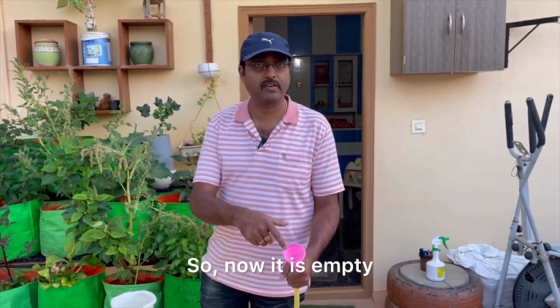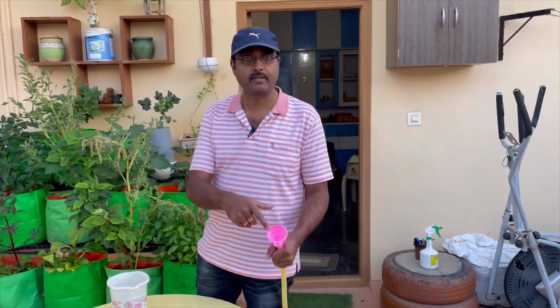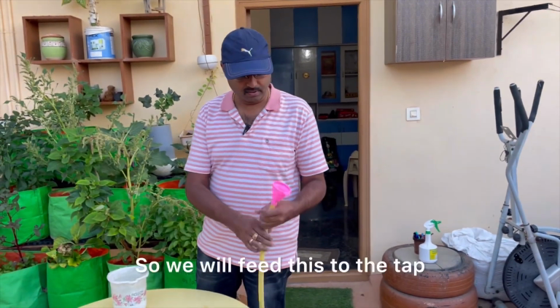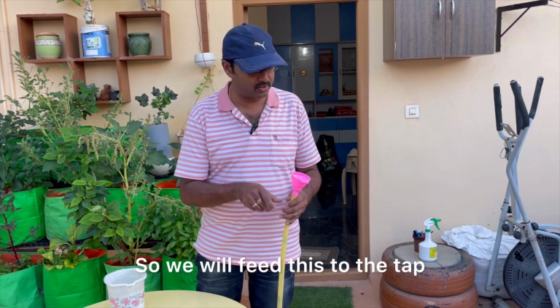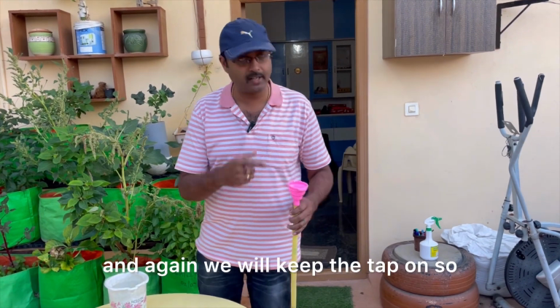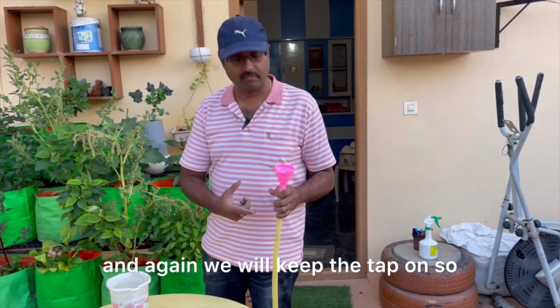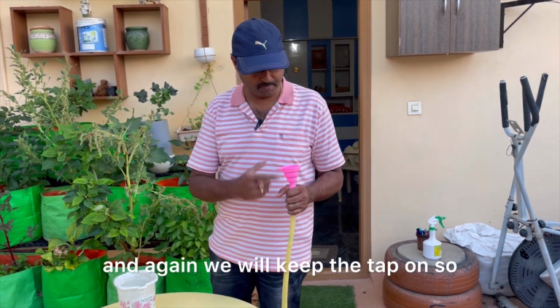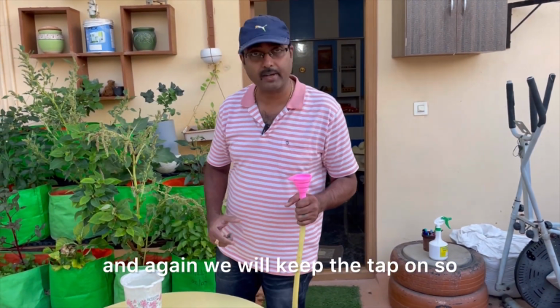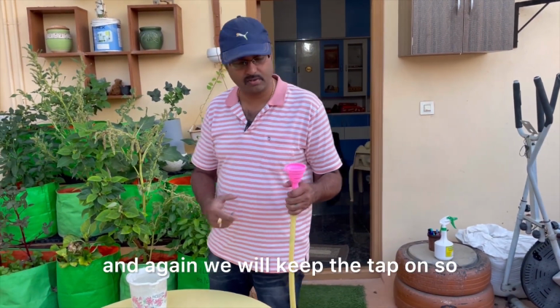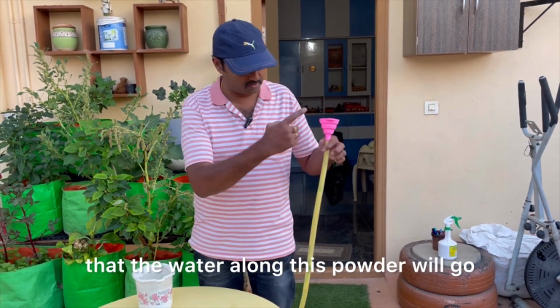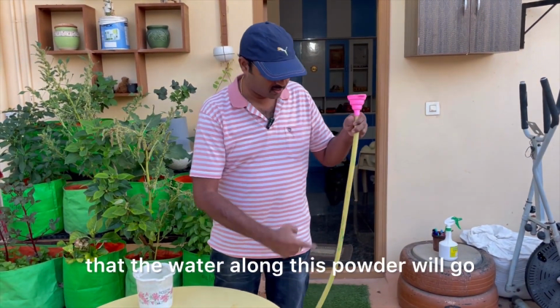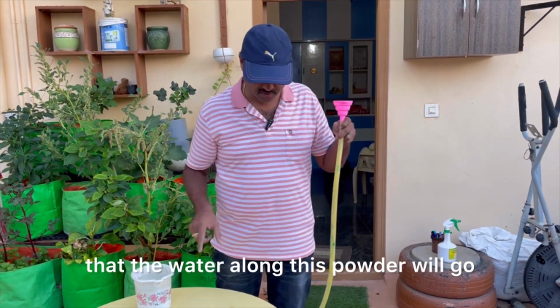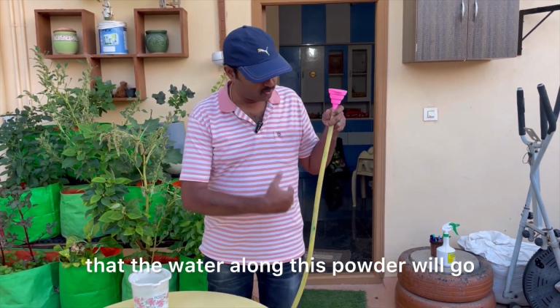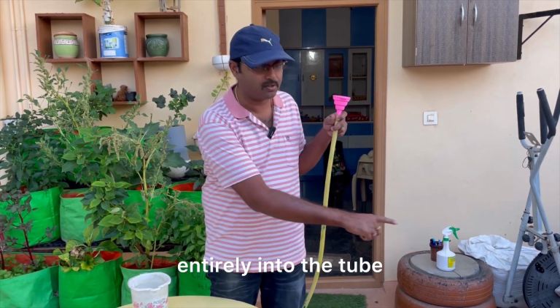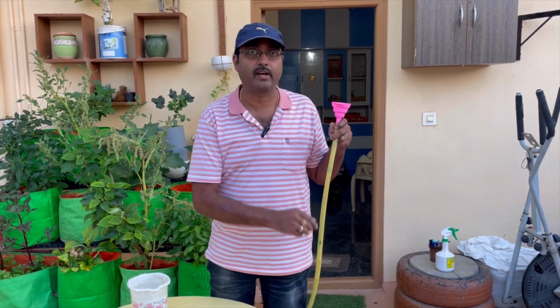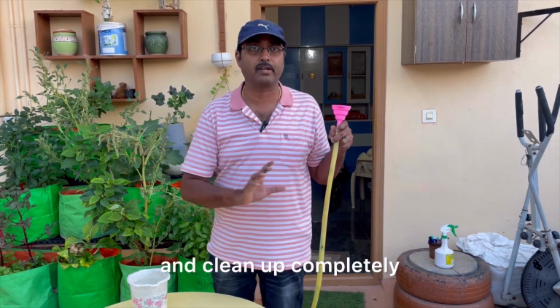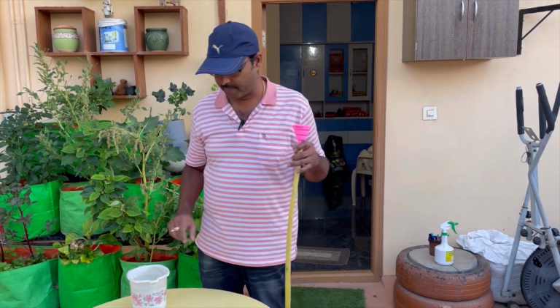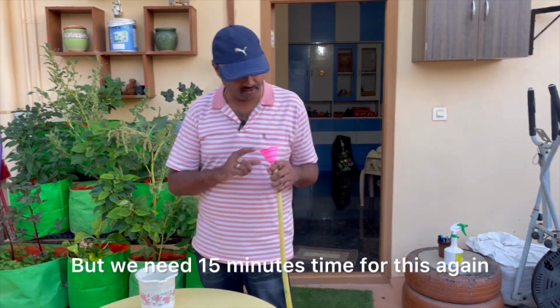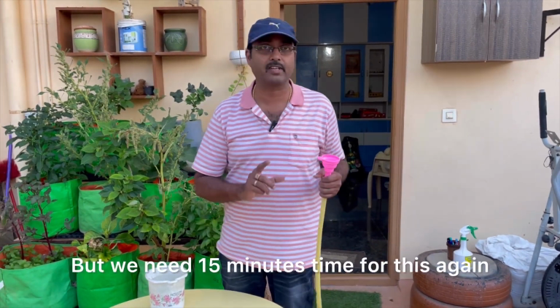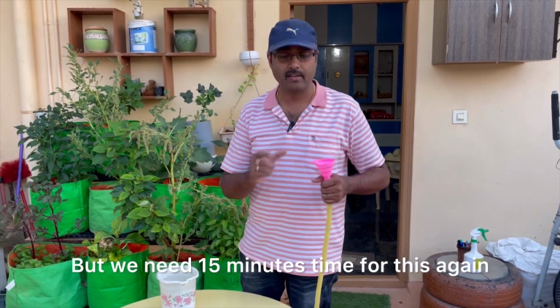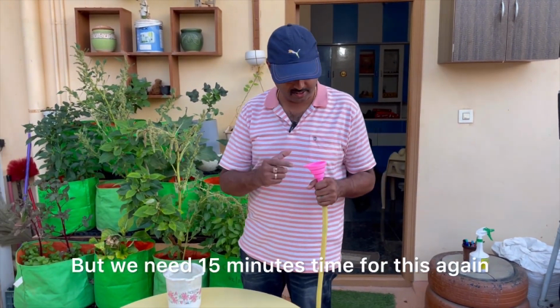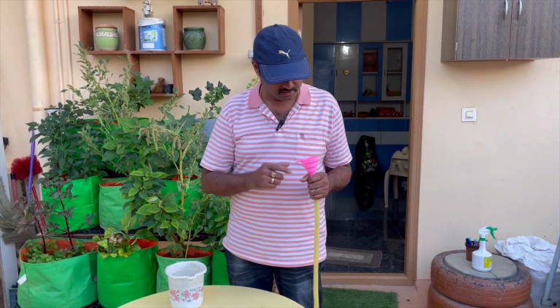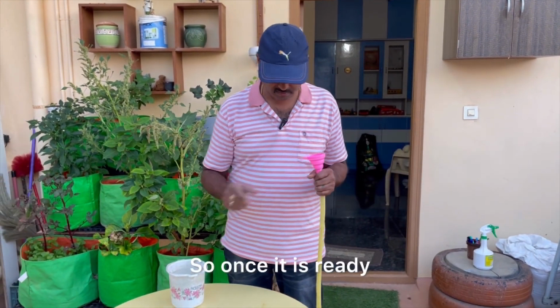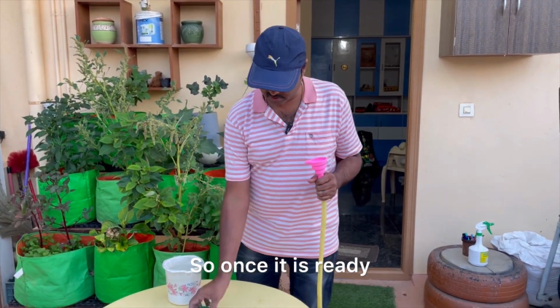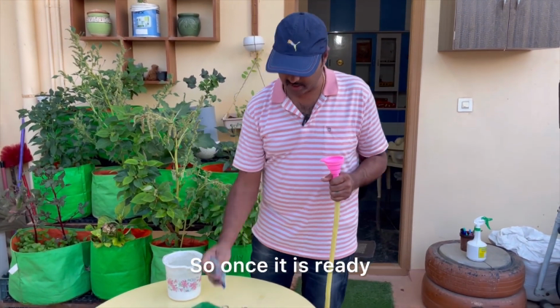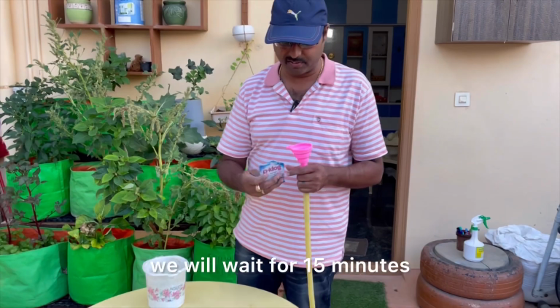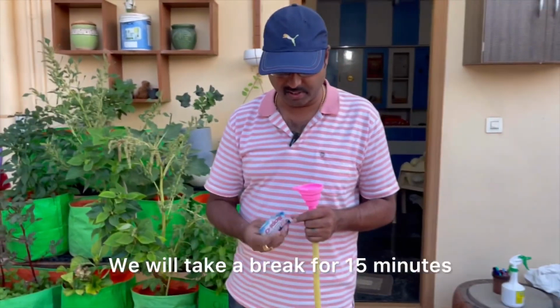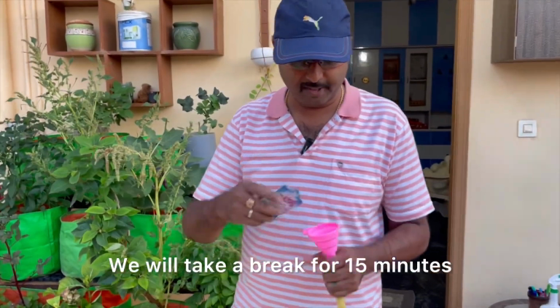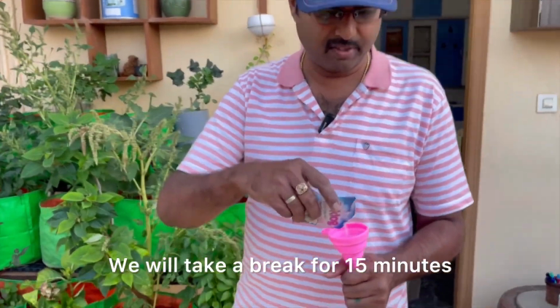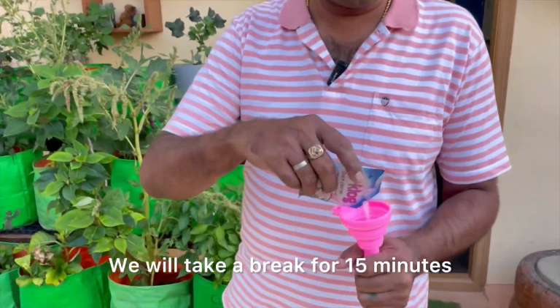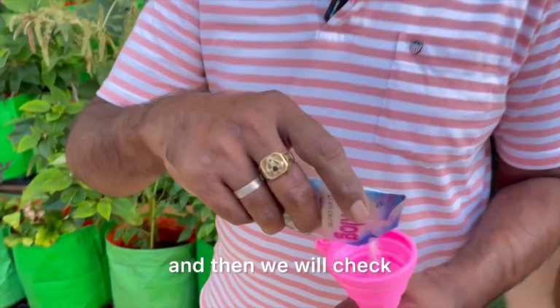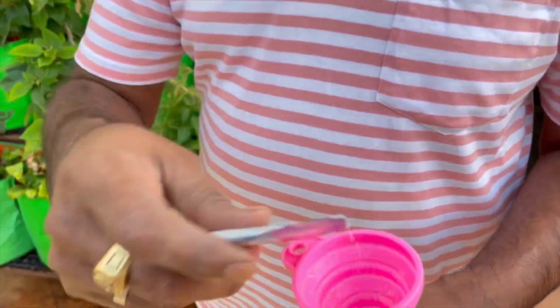Now it is empty. We will fit this to the tap and keep the tap on so that the water along with this powder will go entirely into the tube and clean up completely. We need 15 minutes for this. We will take a break for 15 minutes and then we will check.